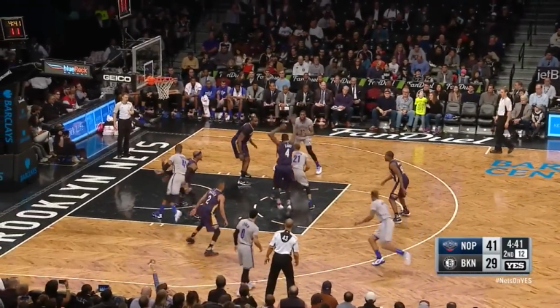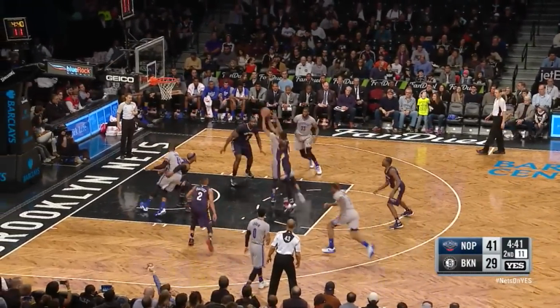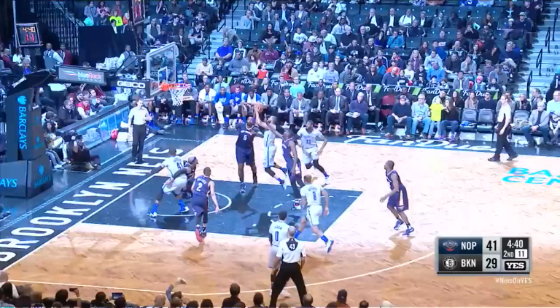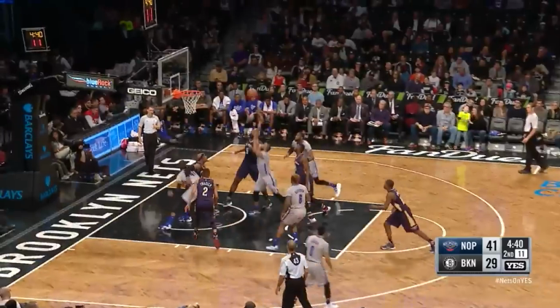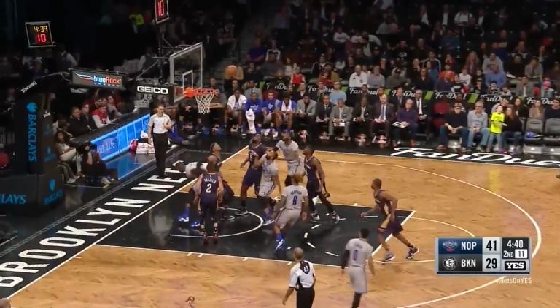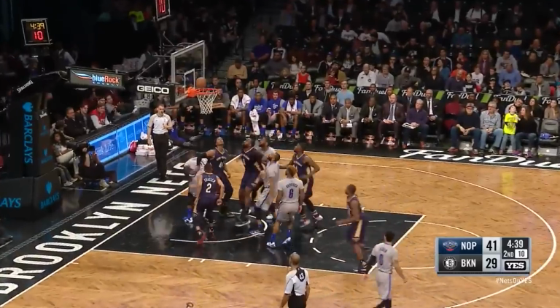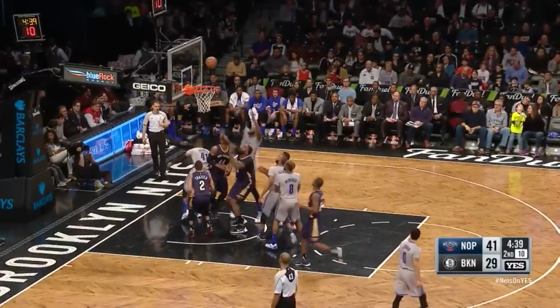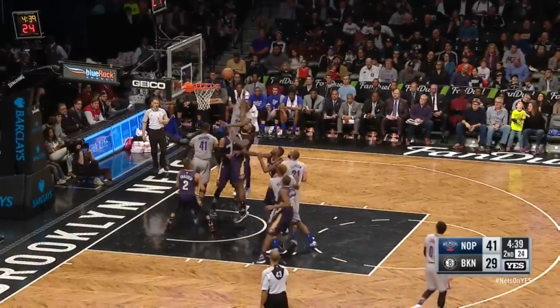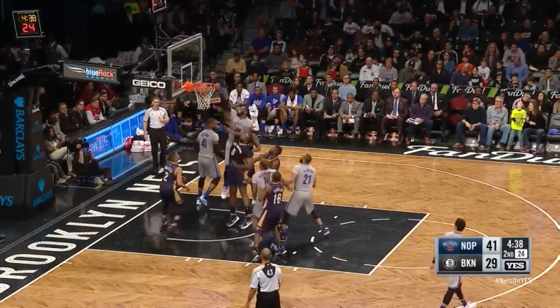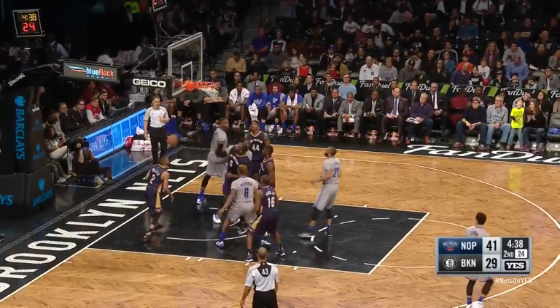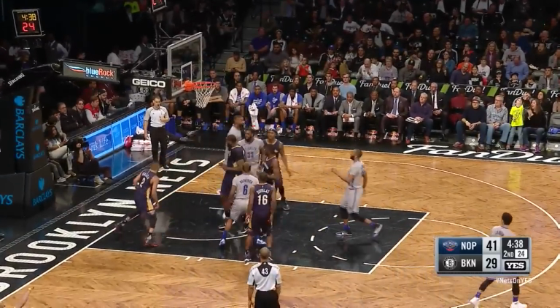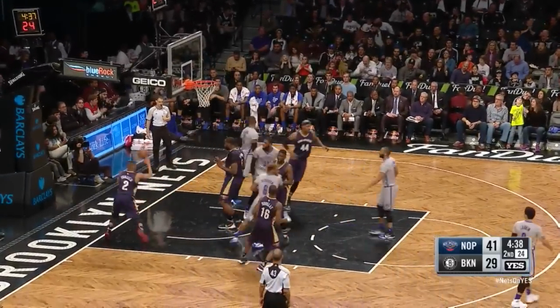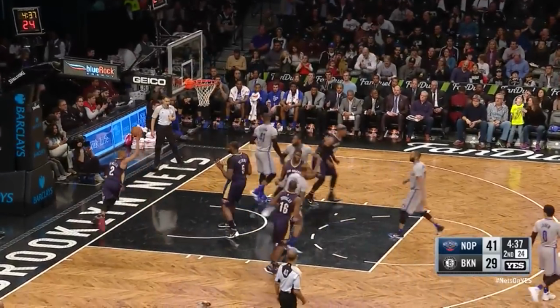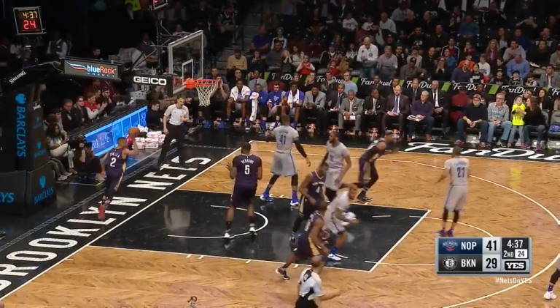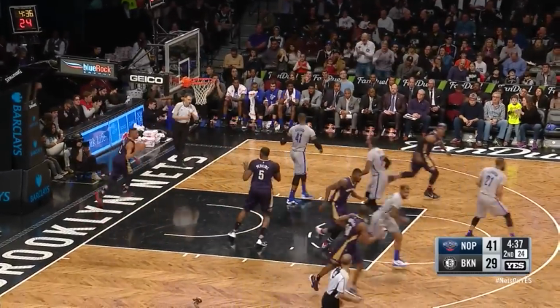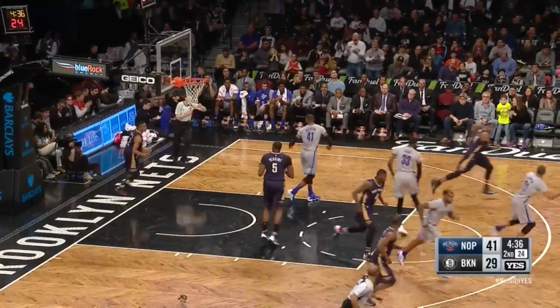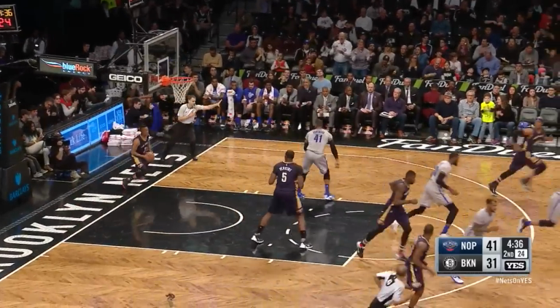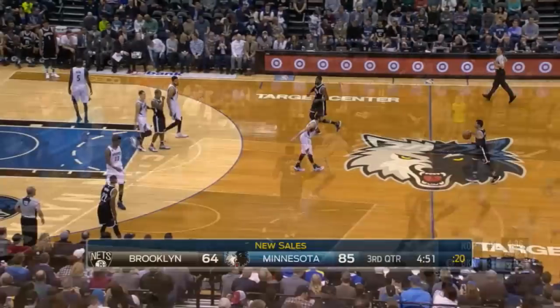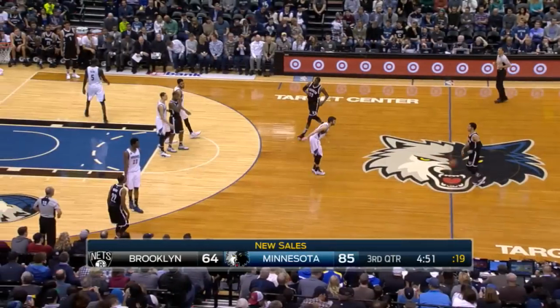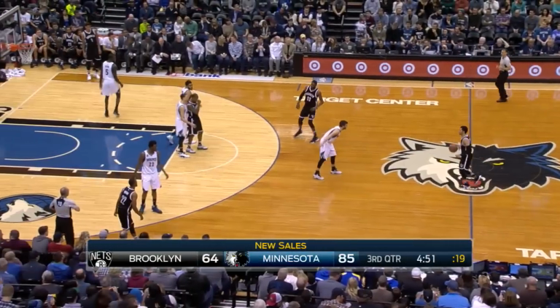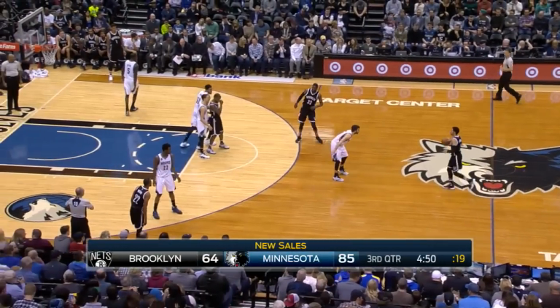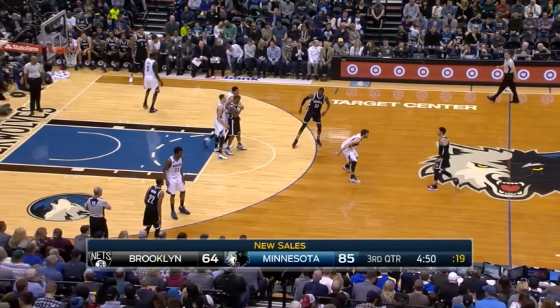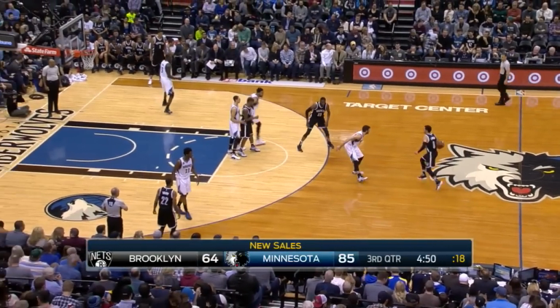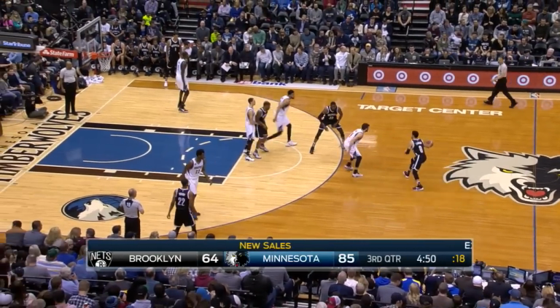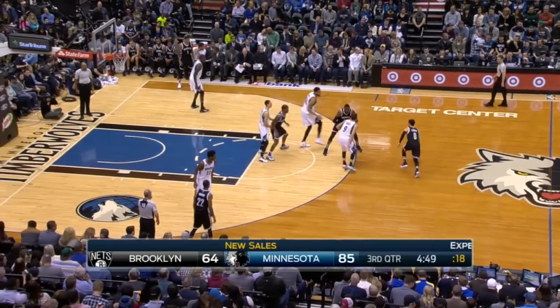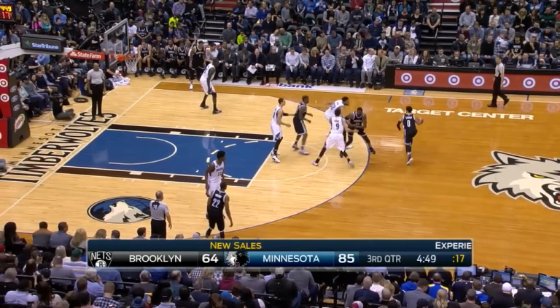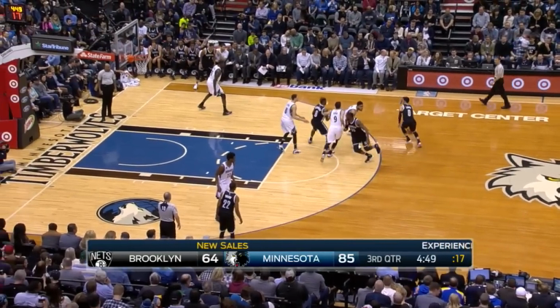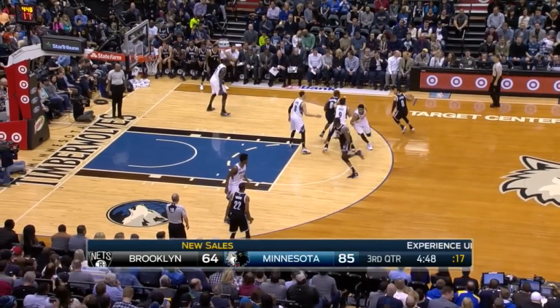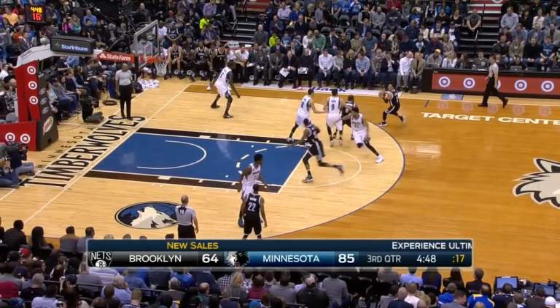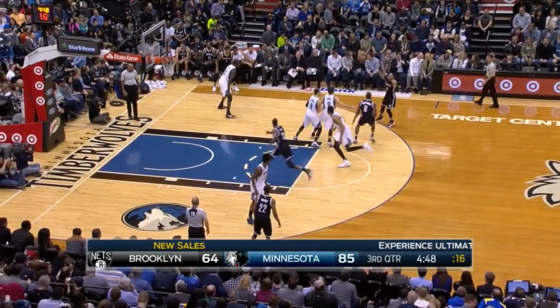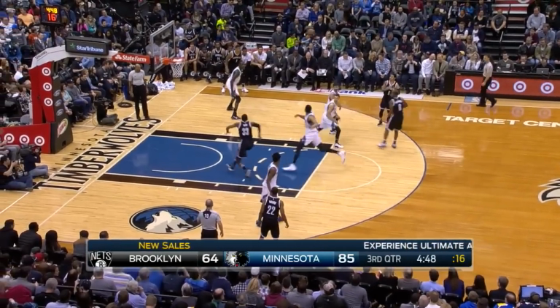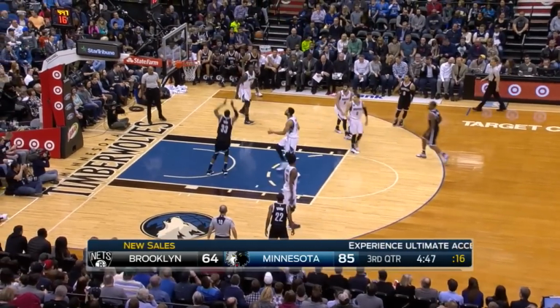Ellington pump fake — slam down by Reed. Three percent from downtown, only four total homemade threes.